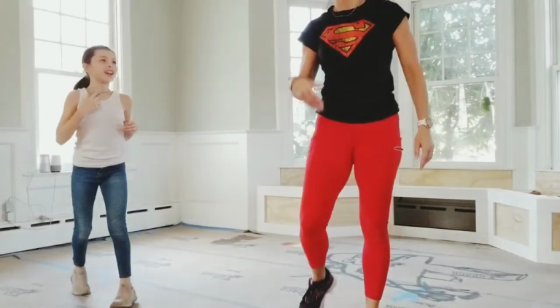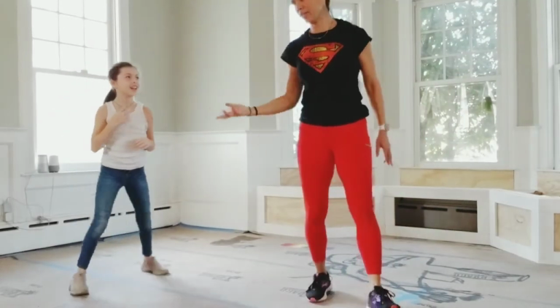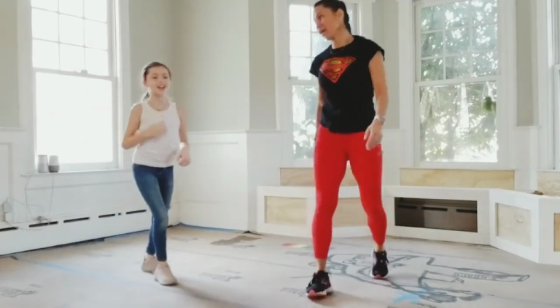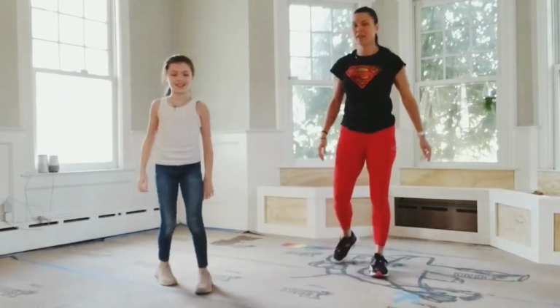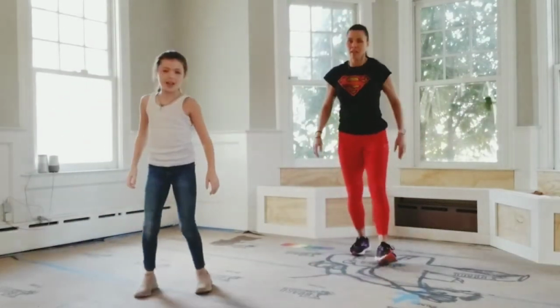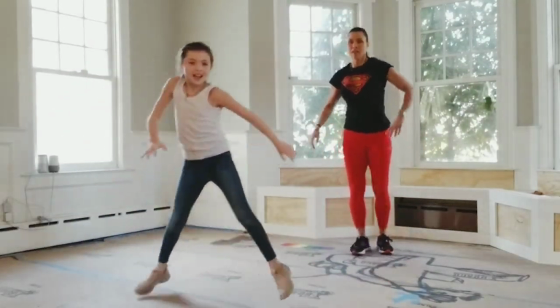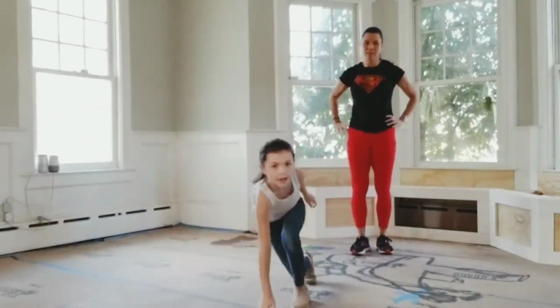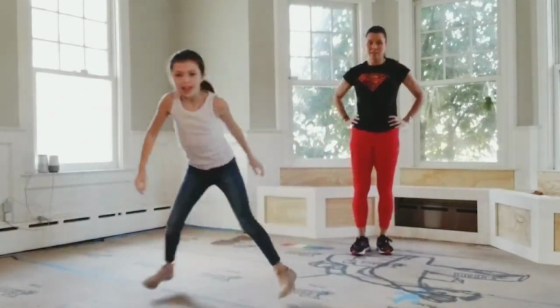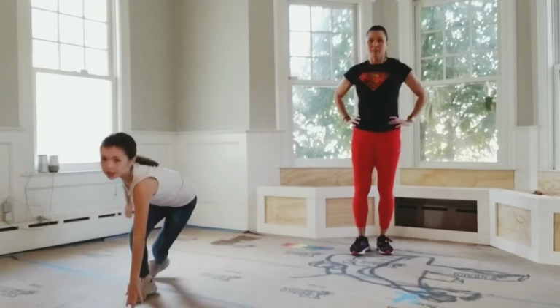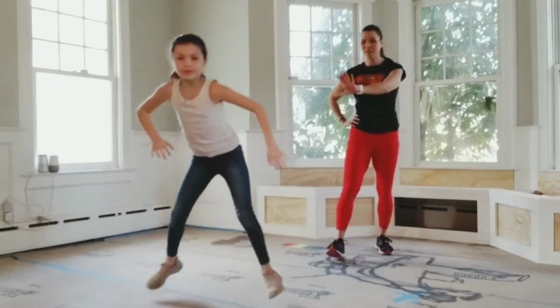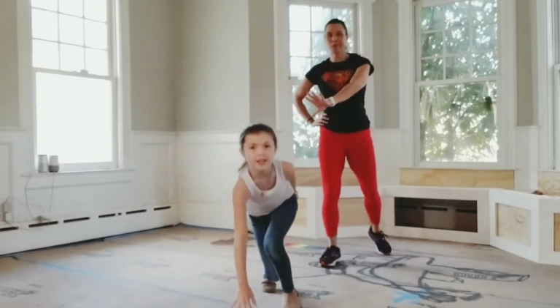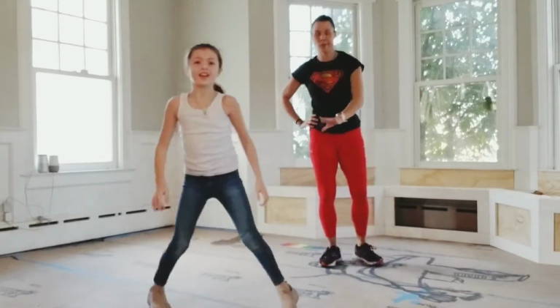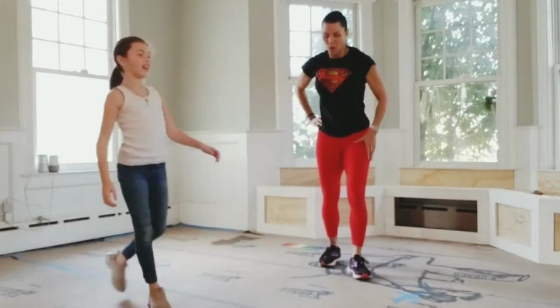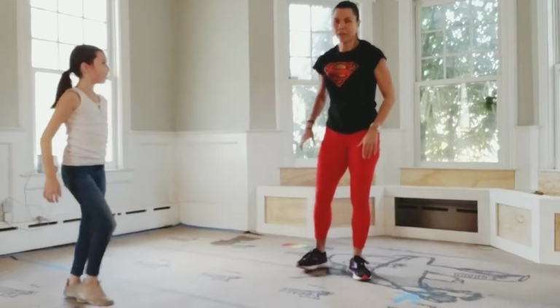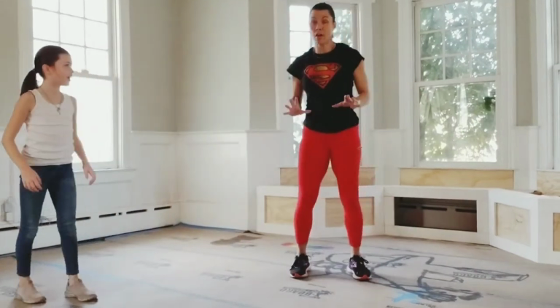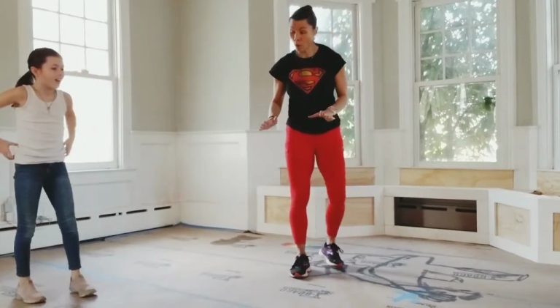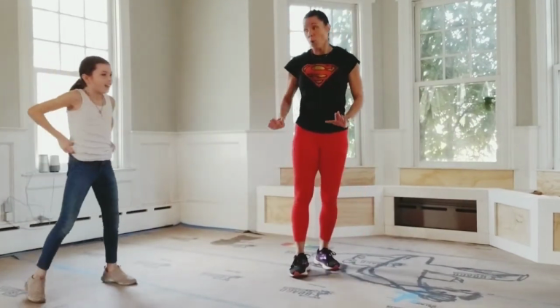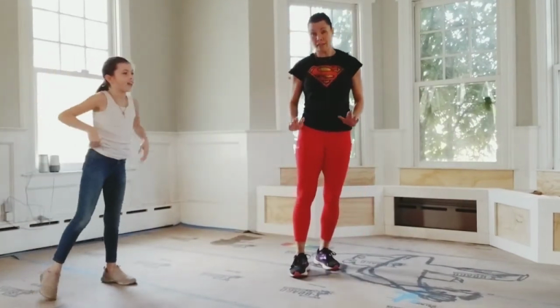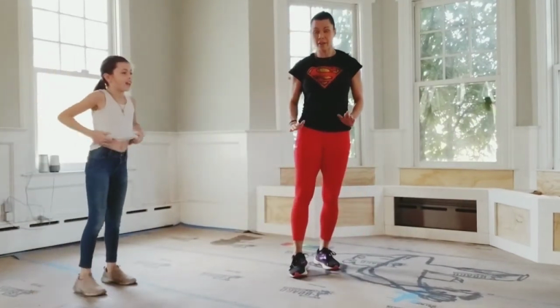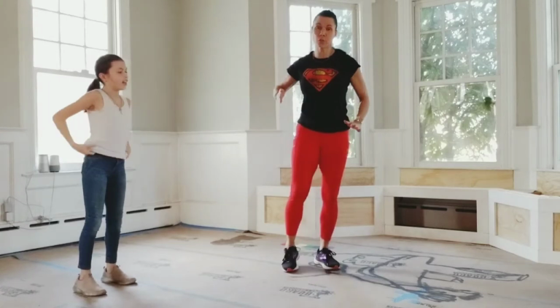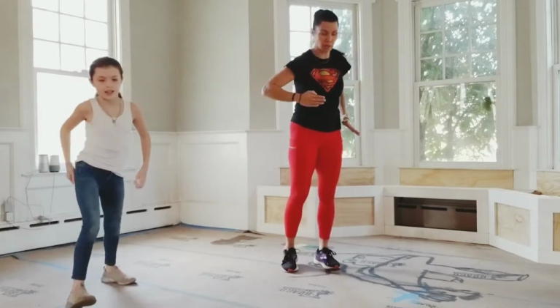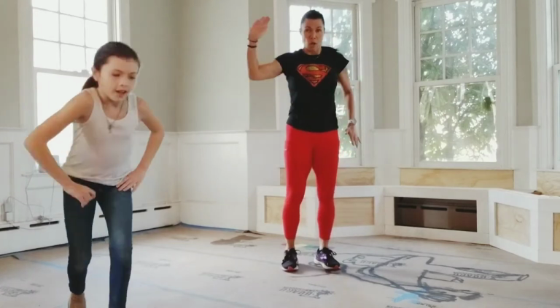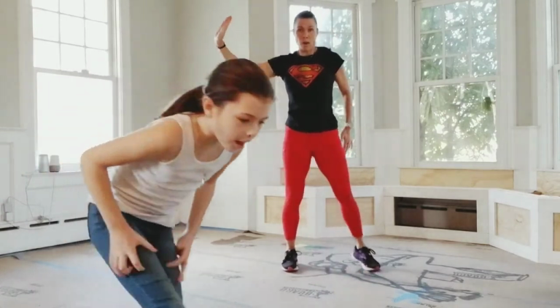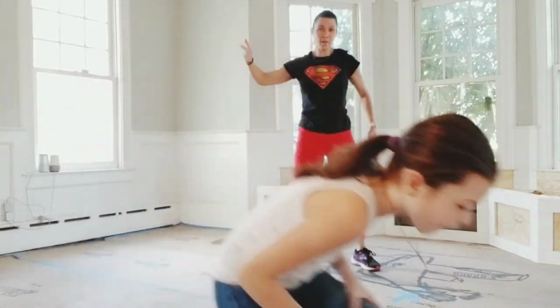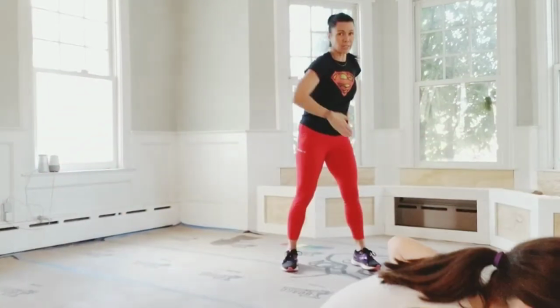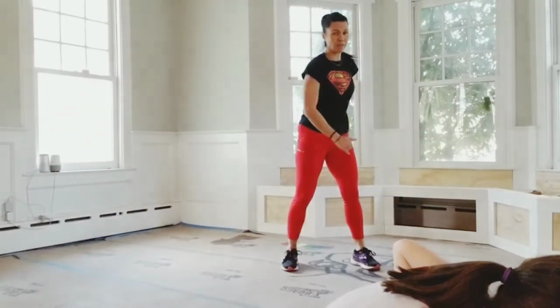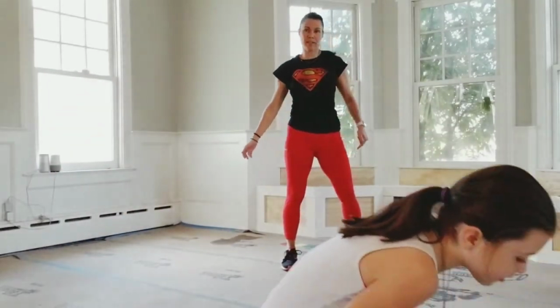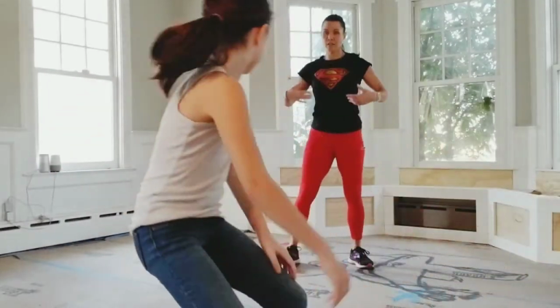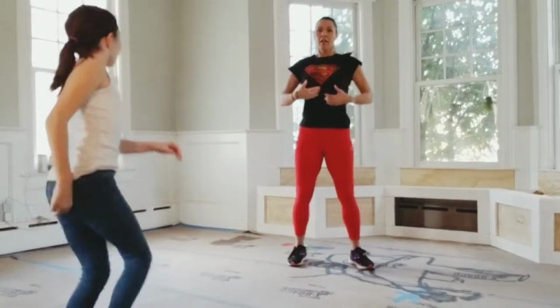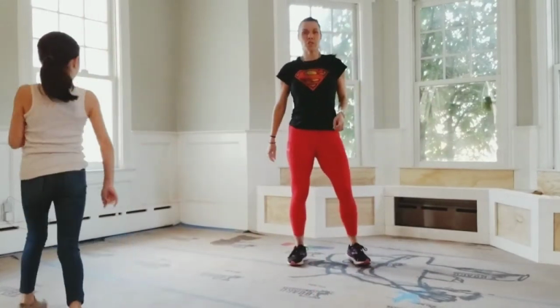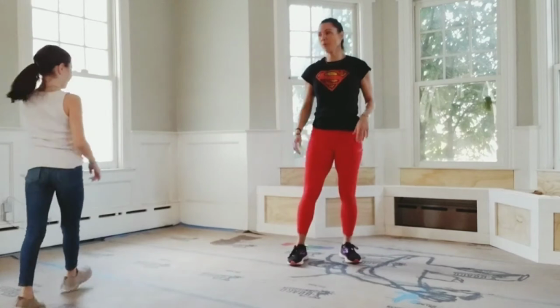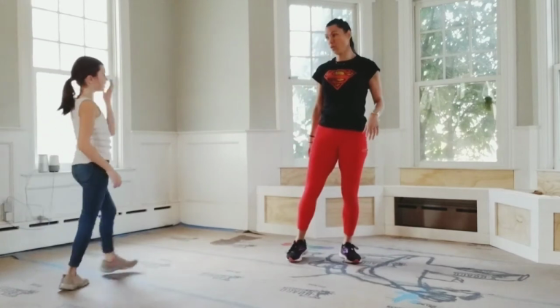Okay, demonstrate speed skaters. One hand reaches for the opposite foot. Keep your chest up and we're doing 20. Let's start together.